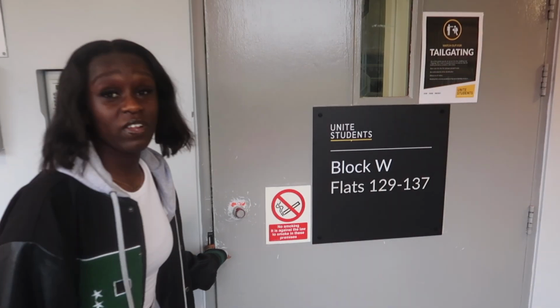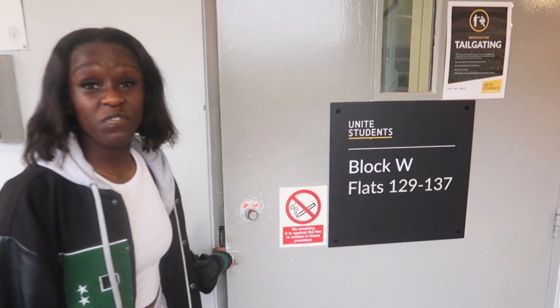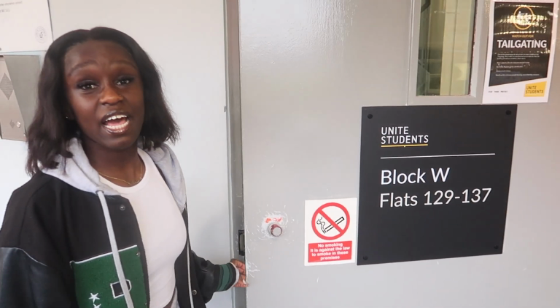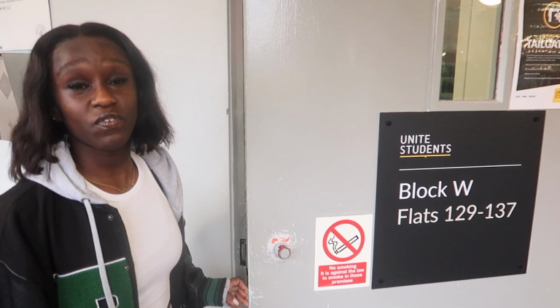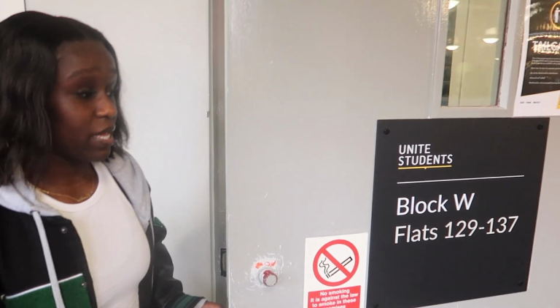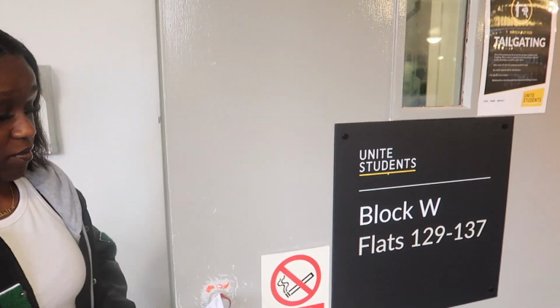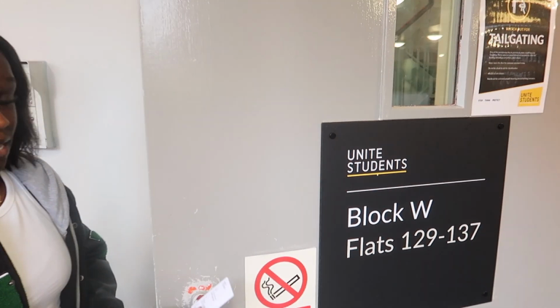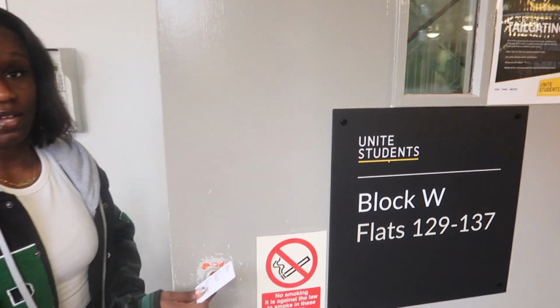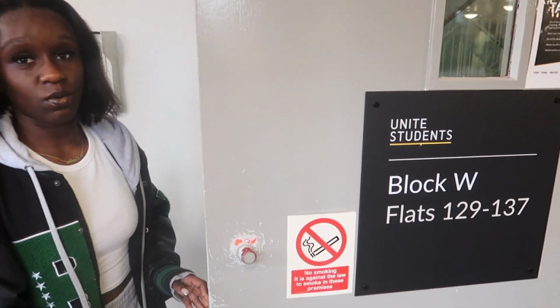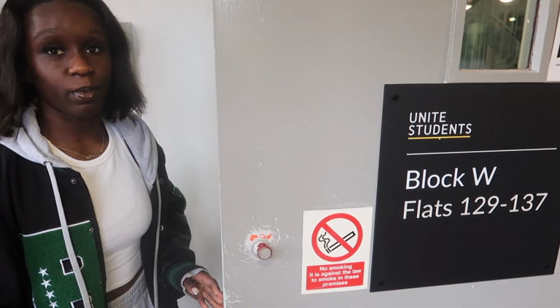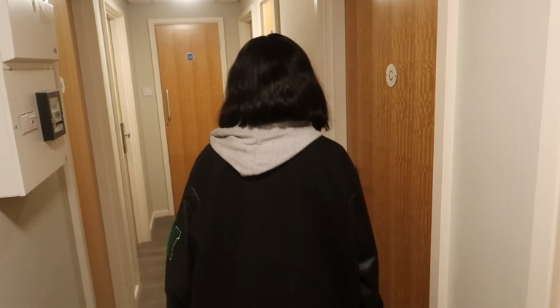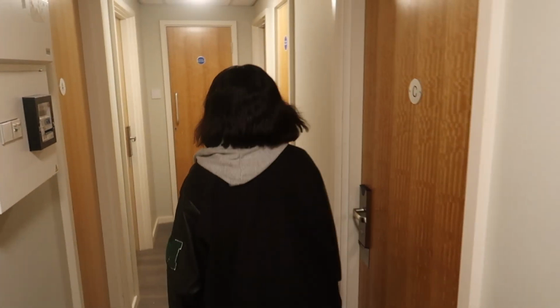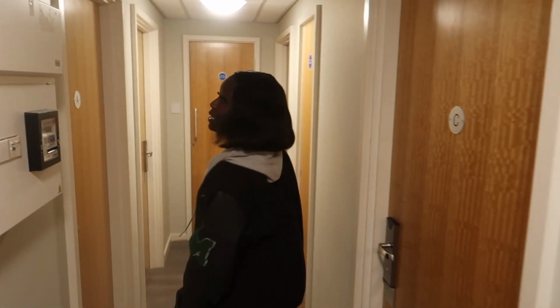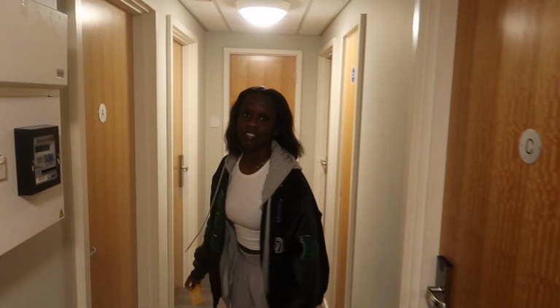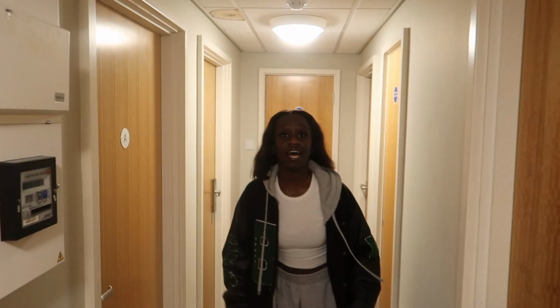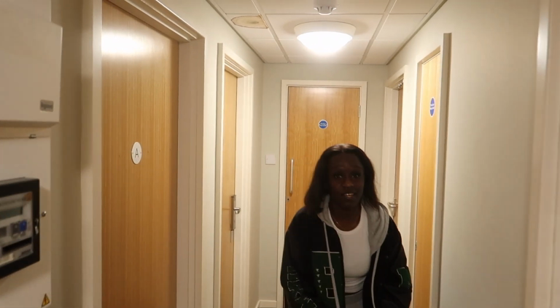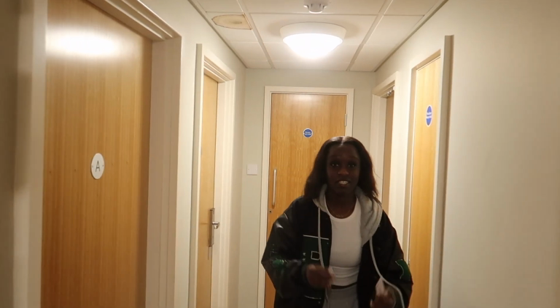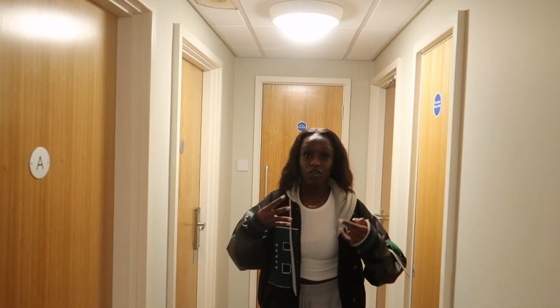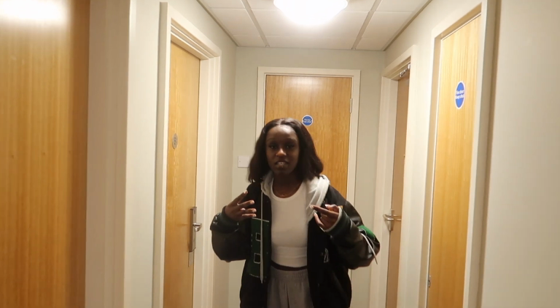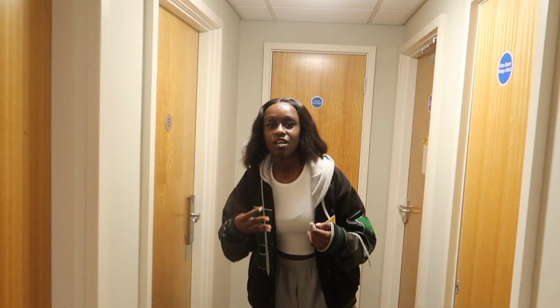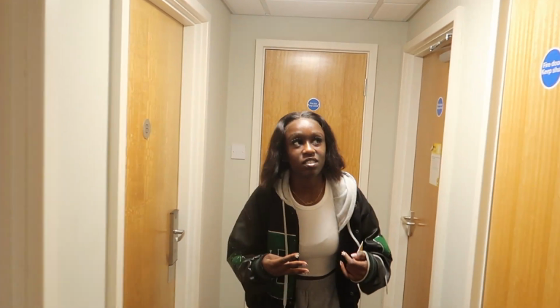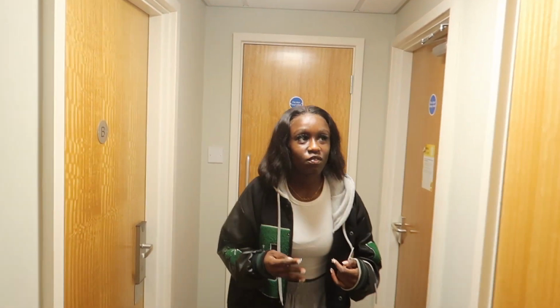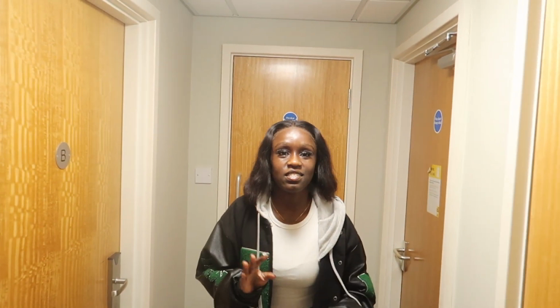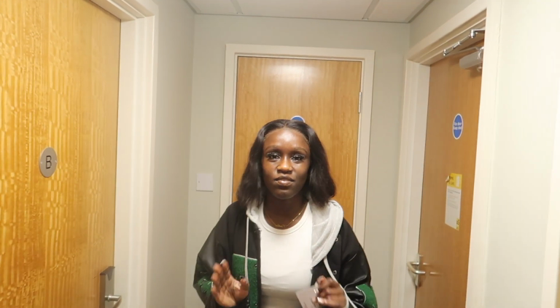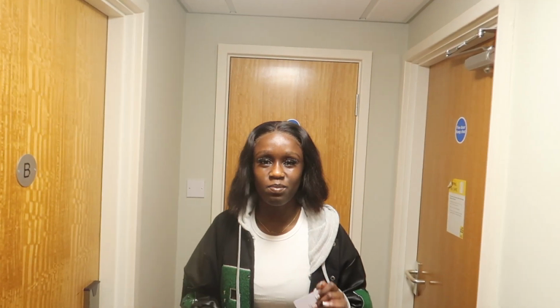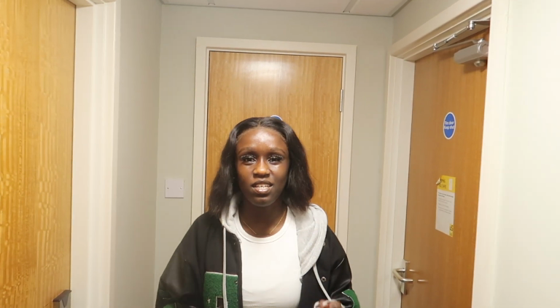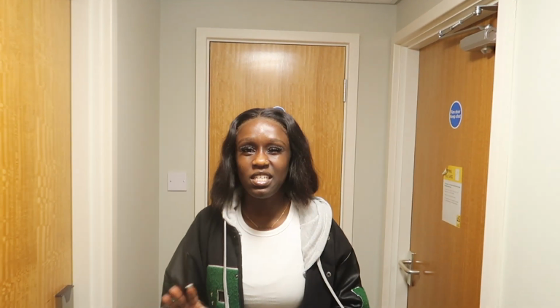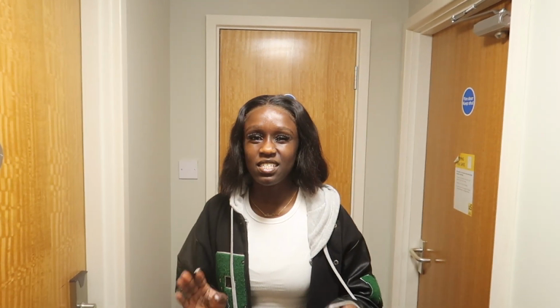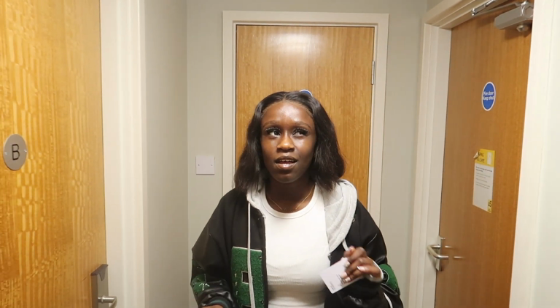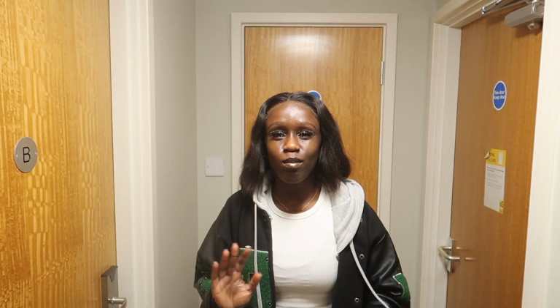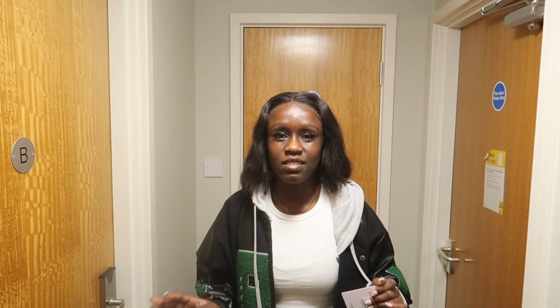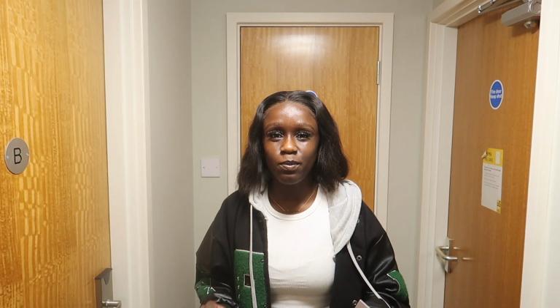Hopefully they fix the handle for you all. In this flat there are four of us, which is not very standard for SPC. Usually there's up to about six people.